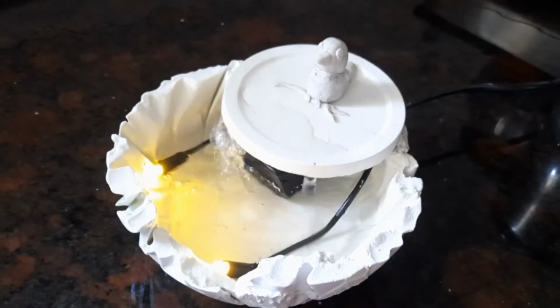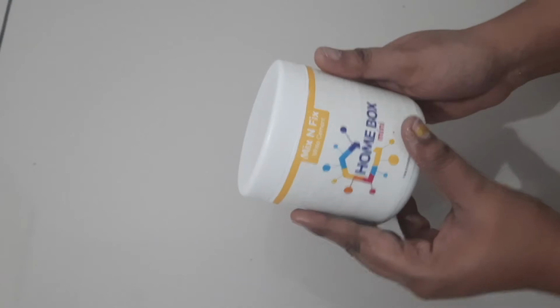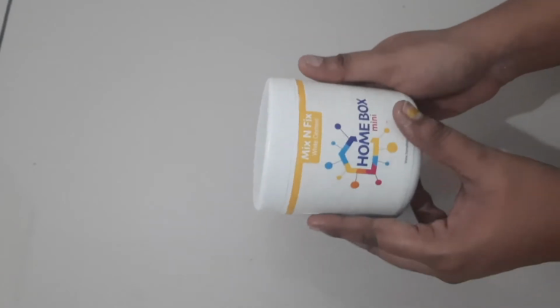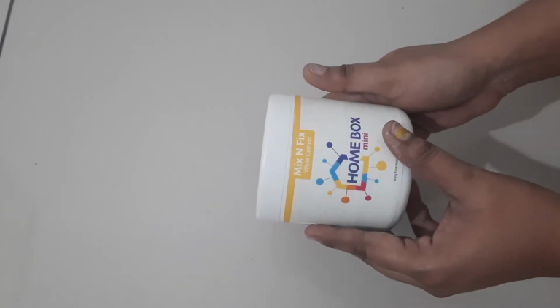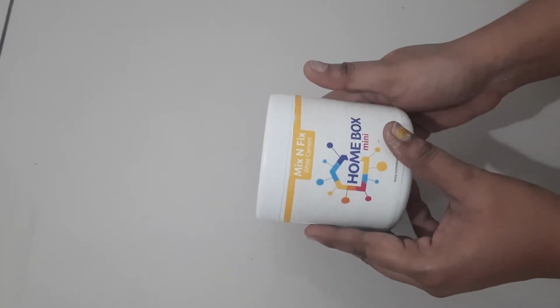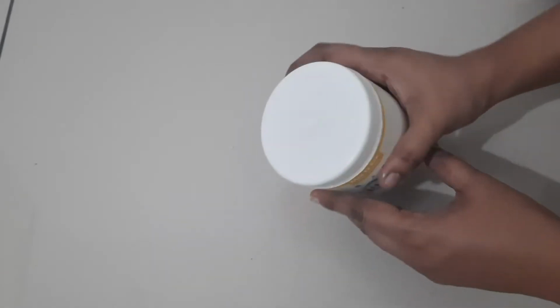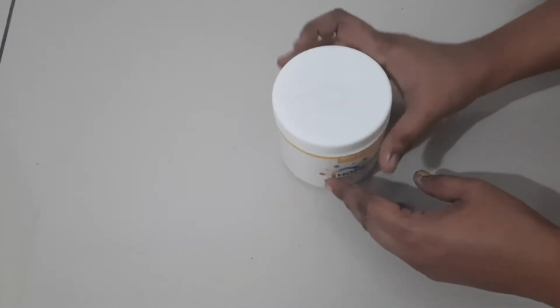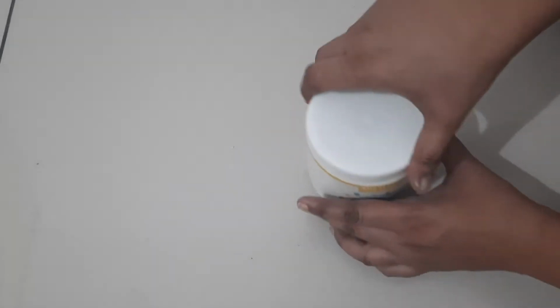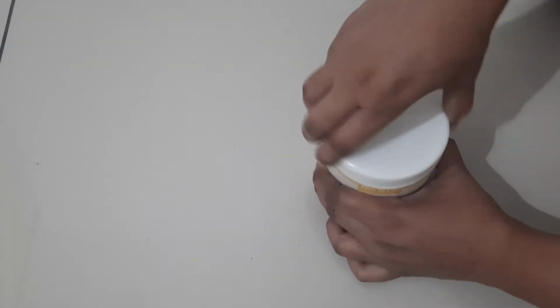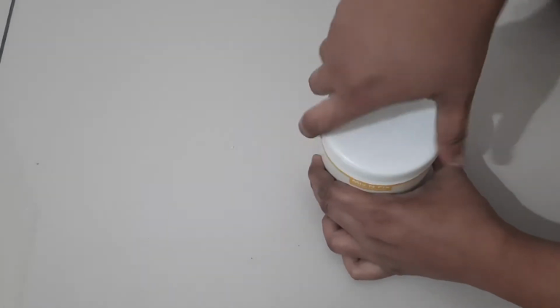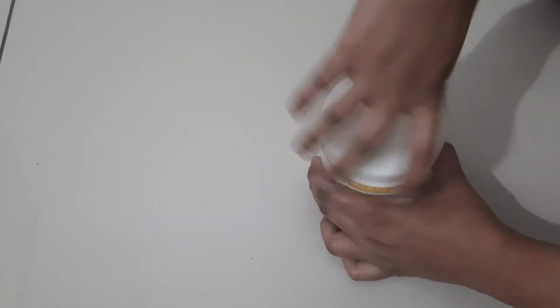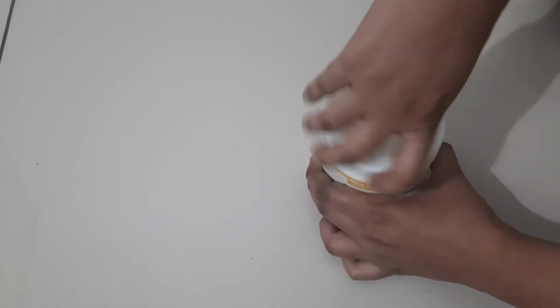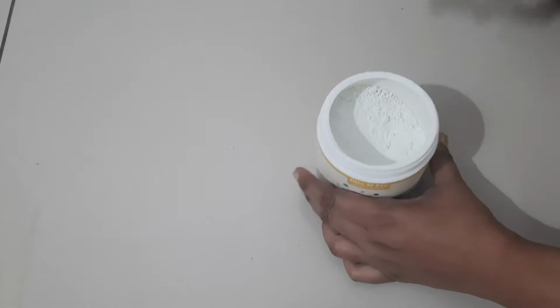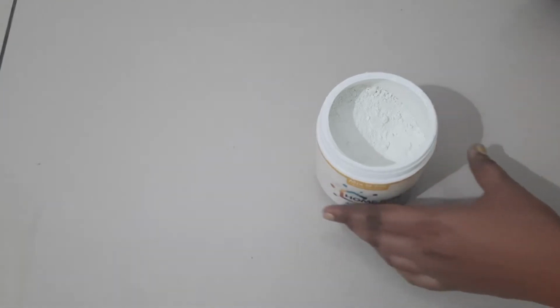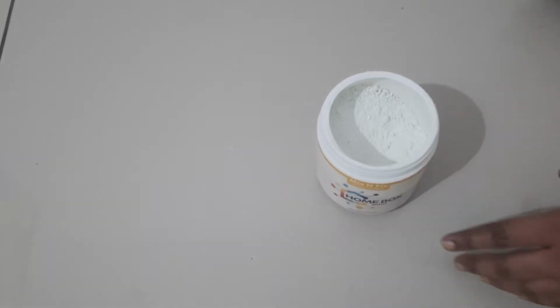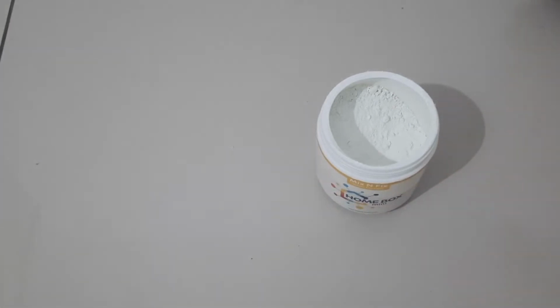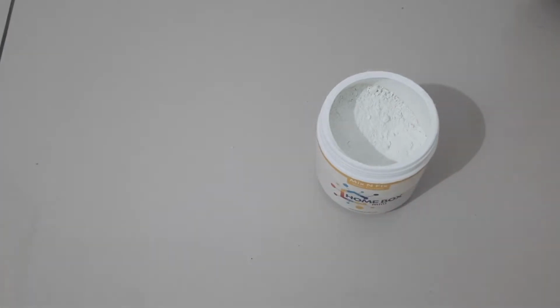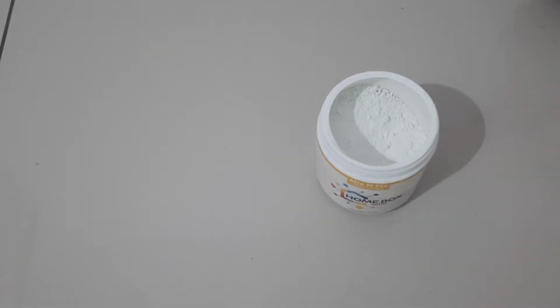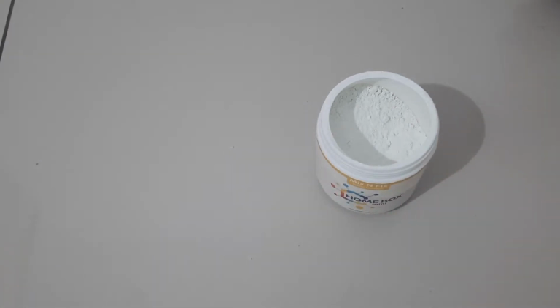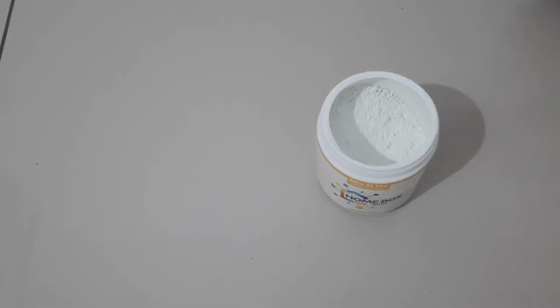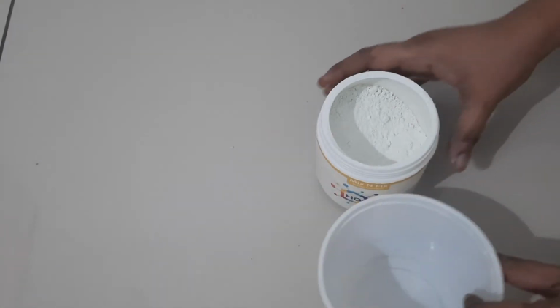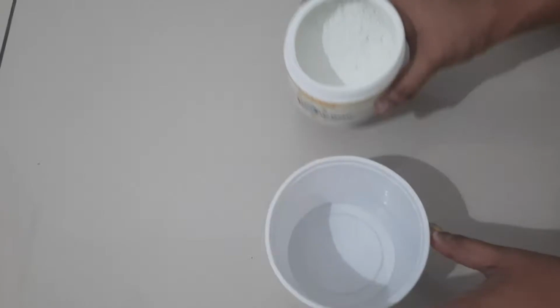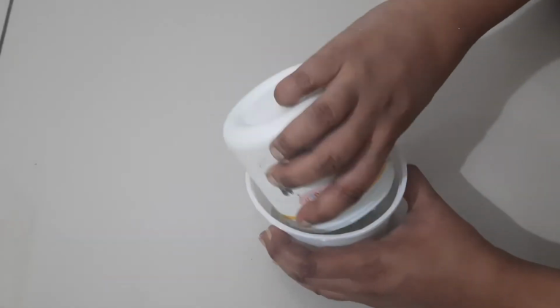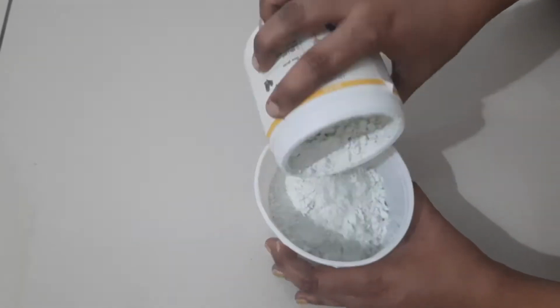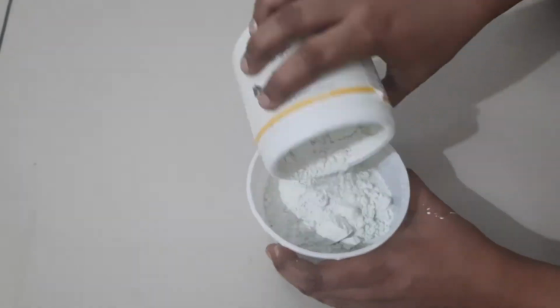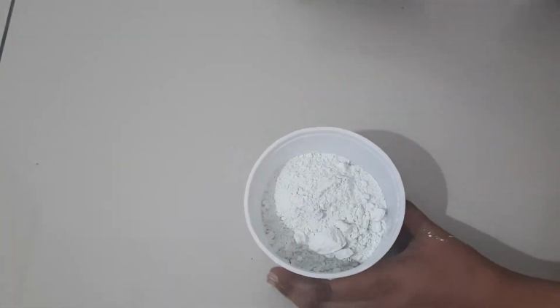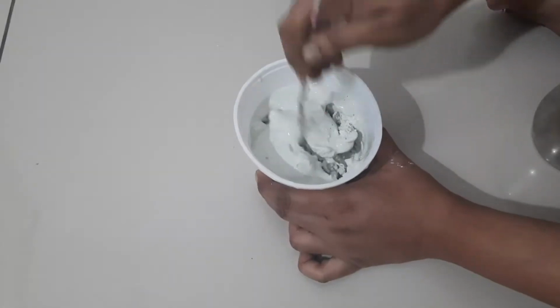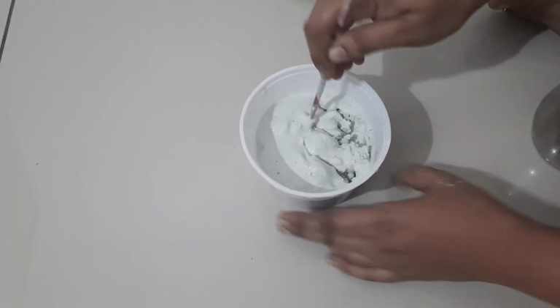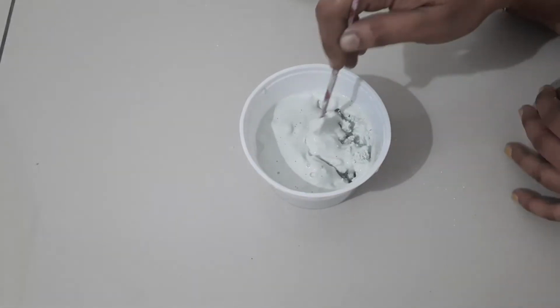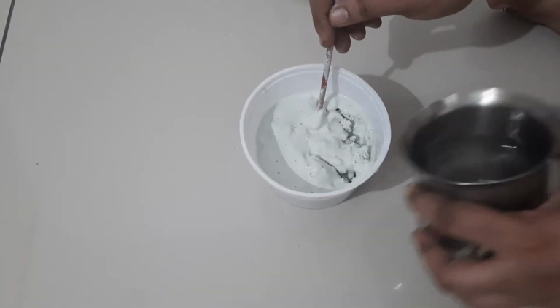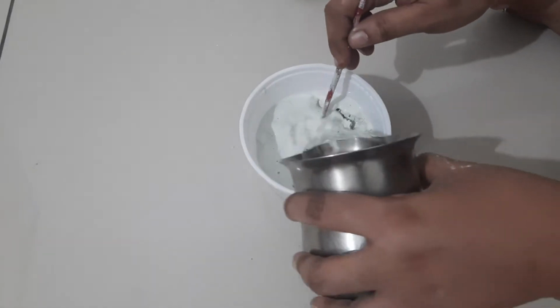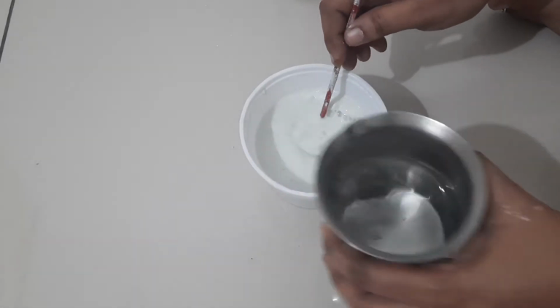Hi friends! We are going to make a fountain in the house. How are we going to make a fountain? First,